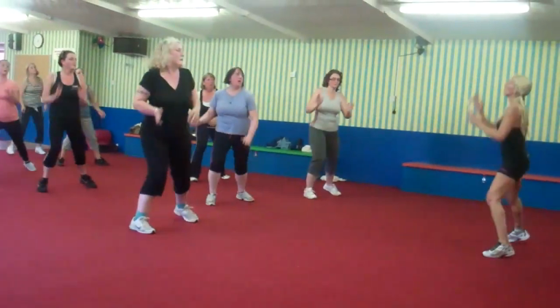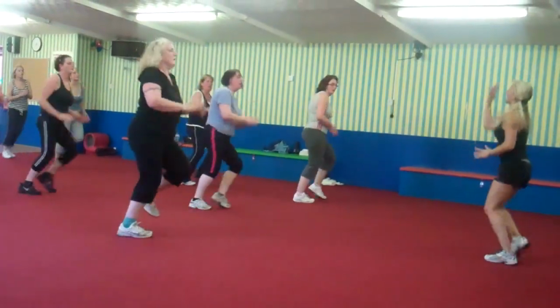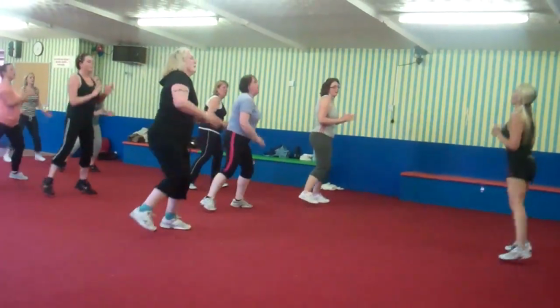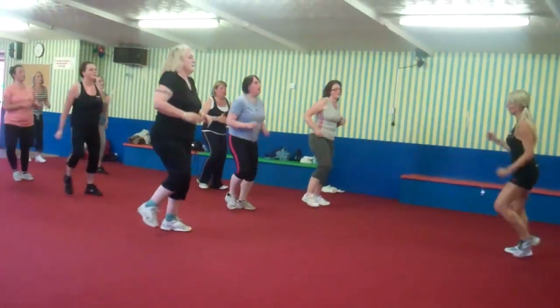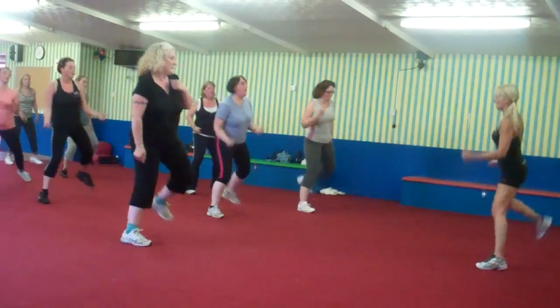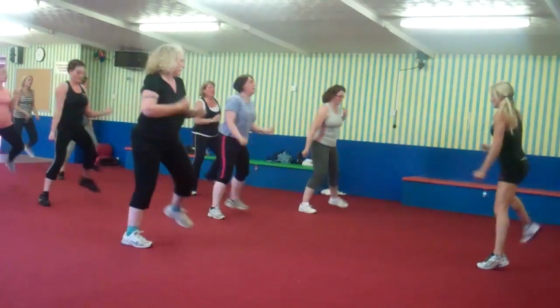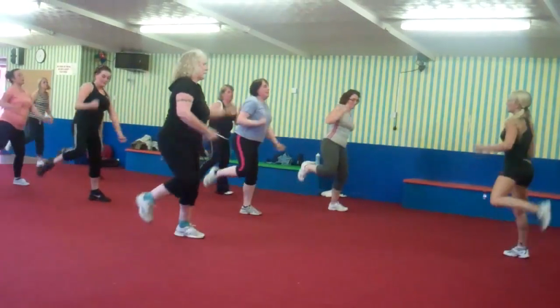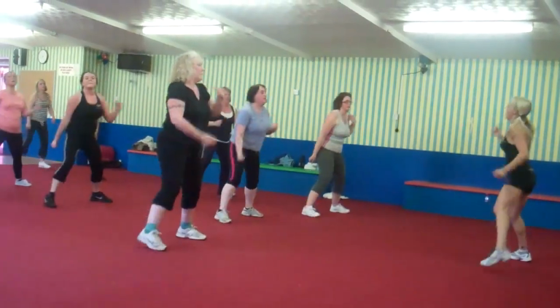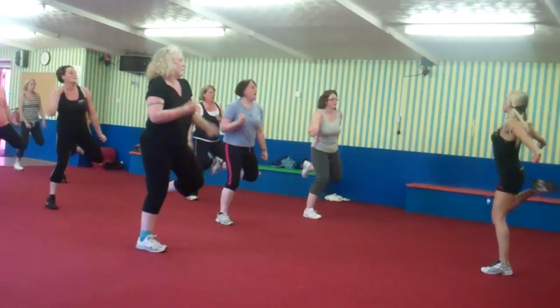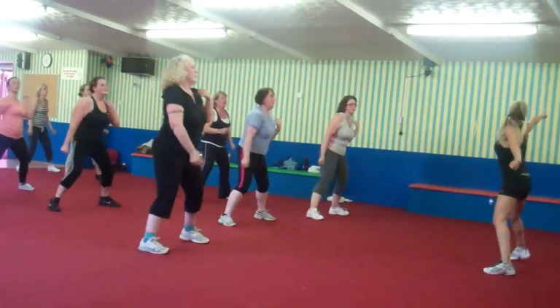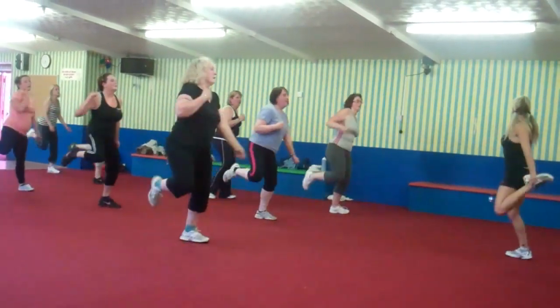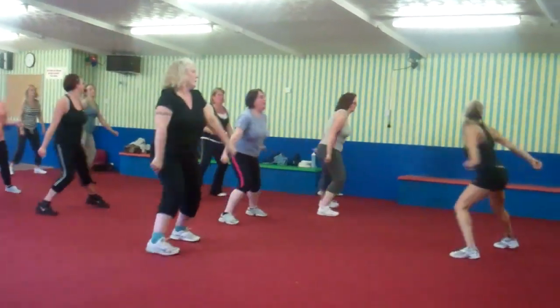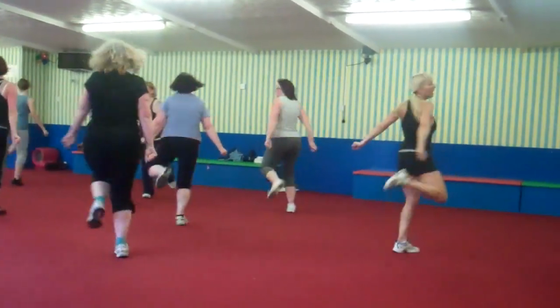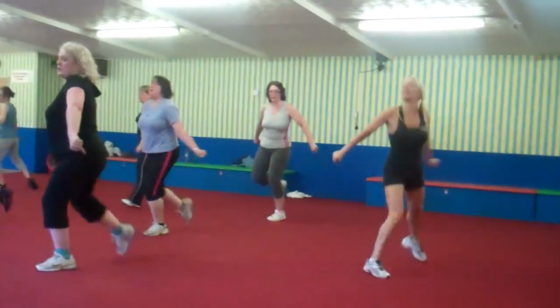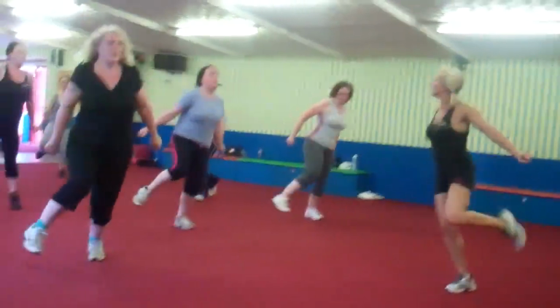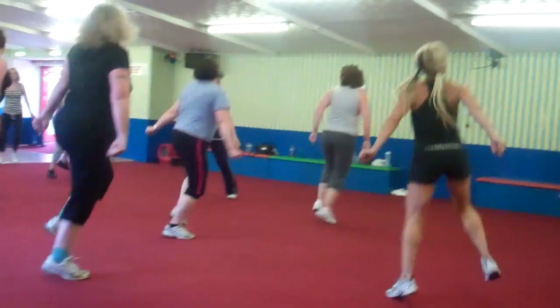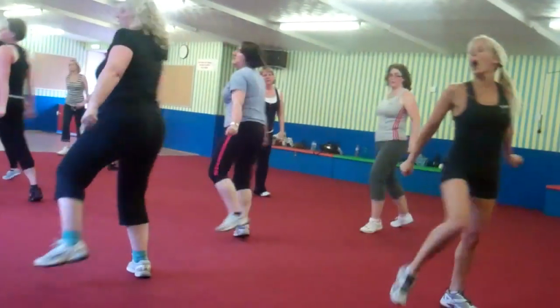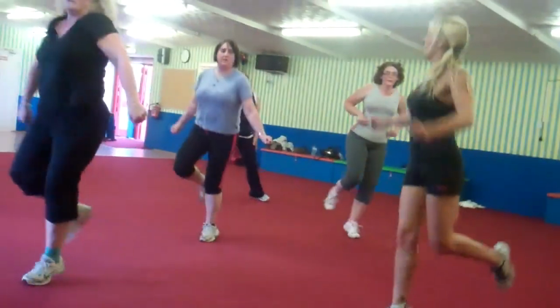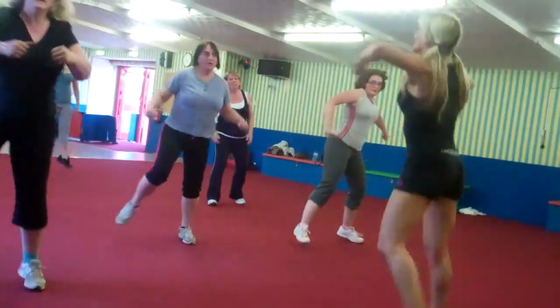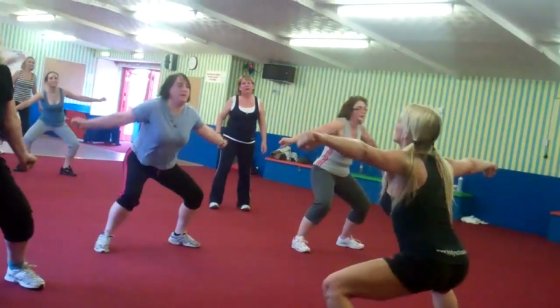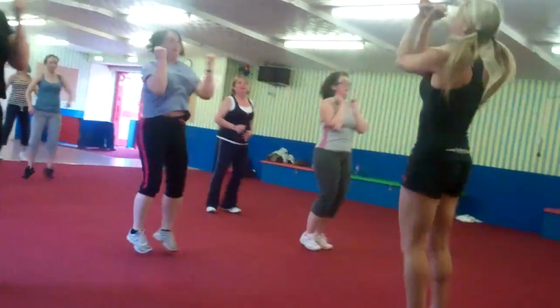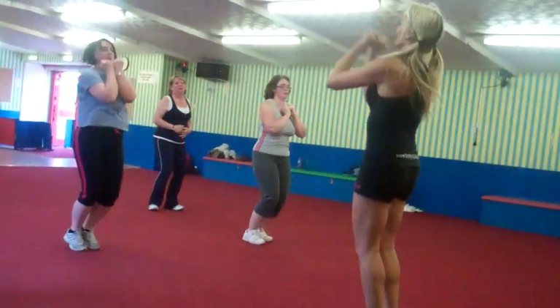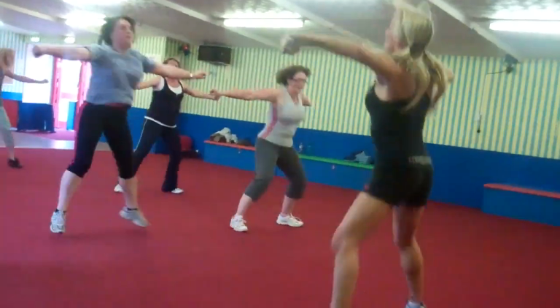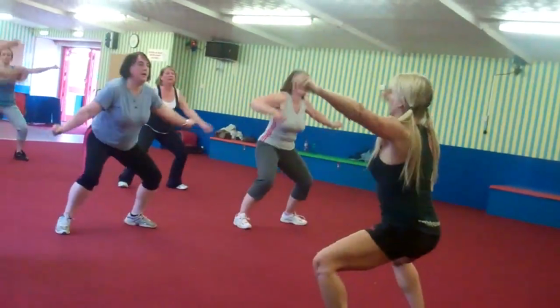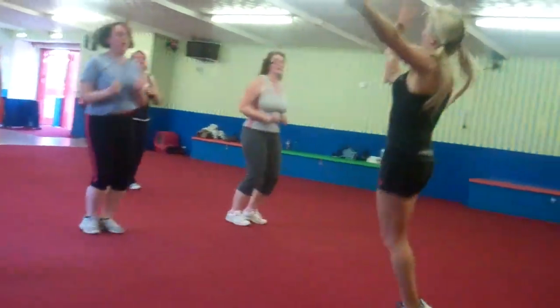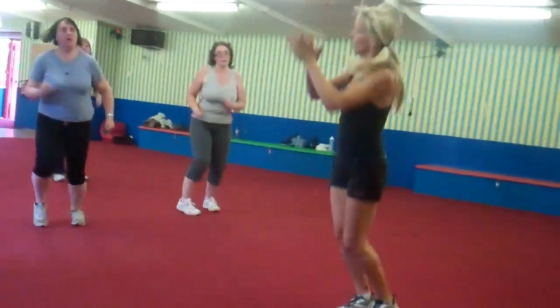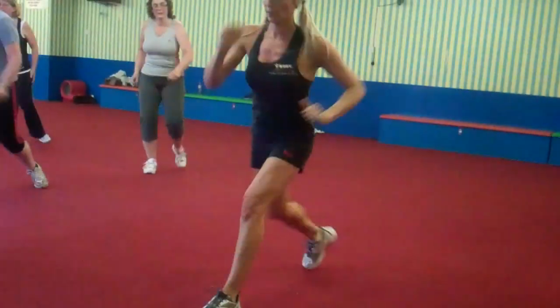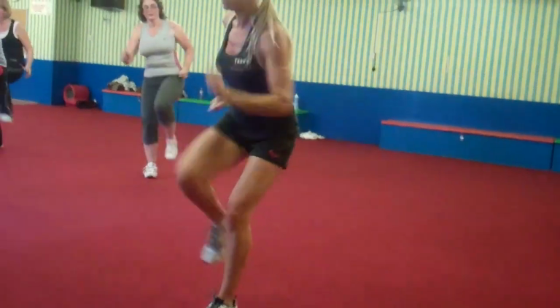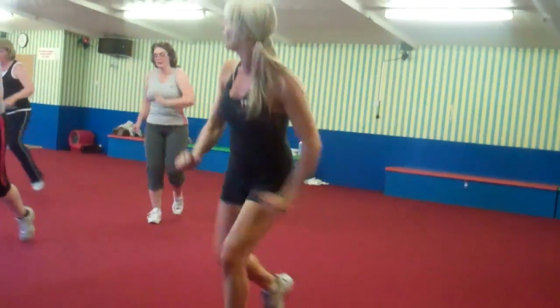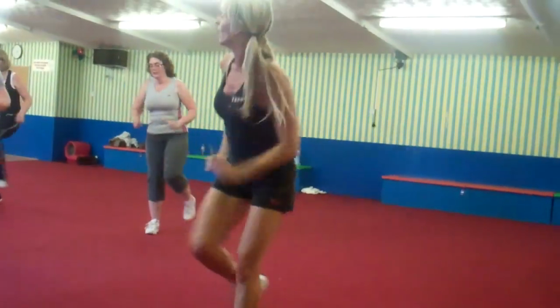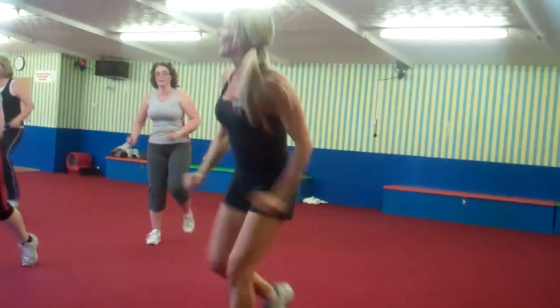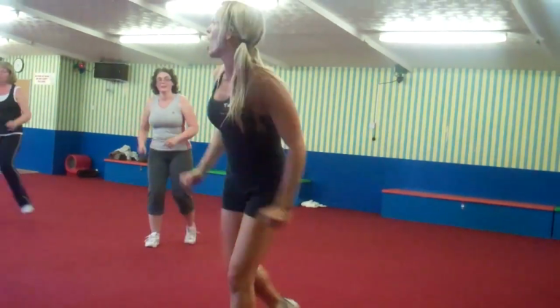One leg curls, pull, move up, step me here. Four leg curls, pull, move up, step me here. Next curl.